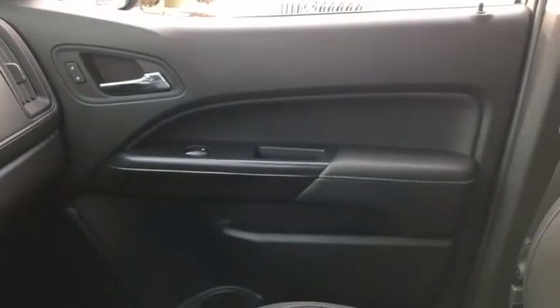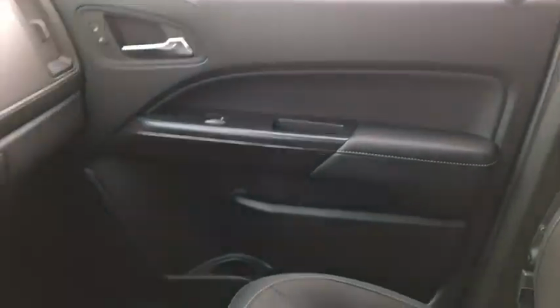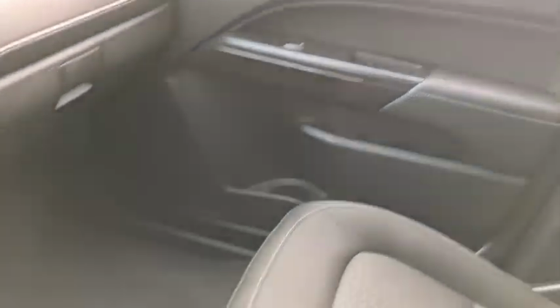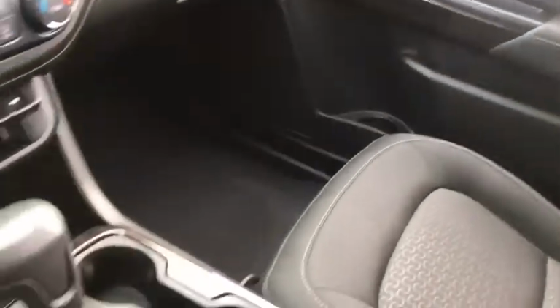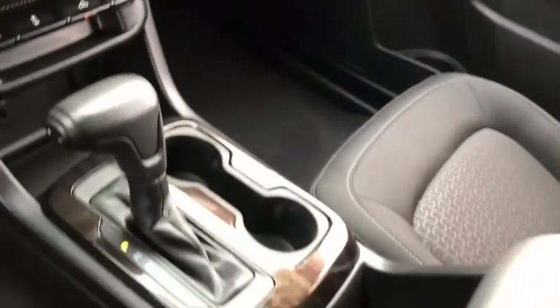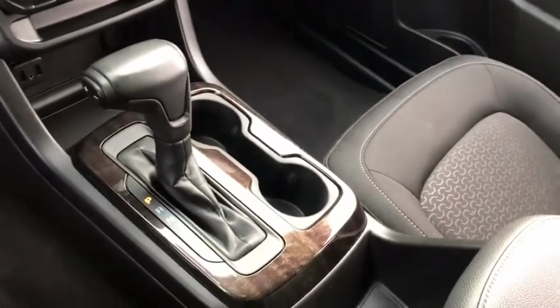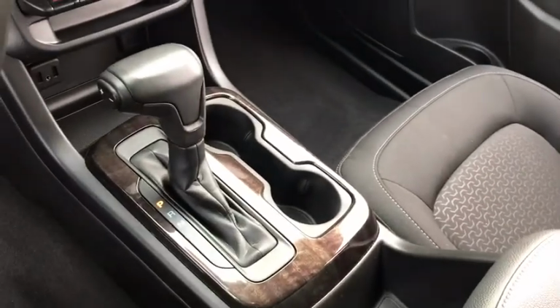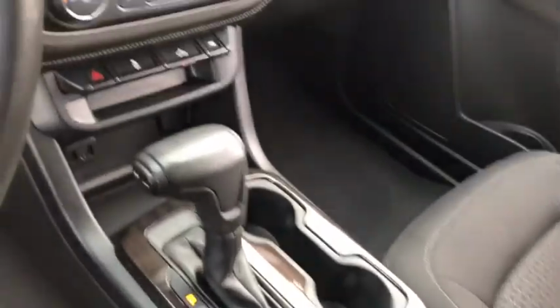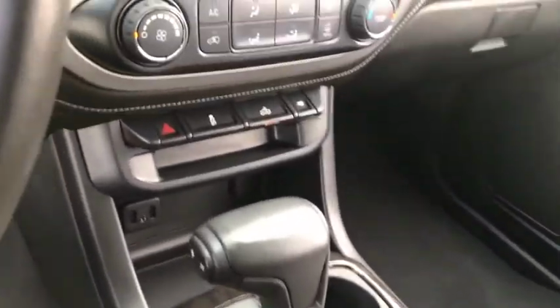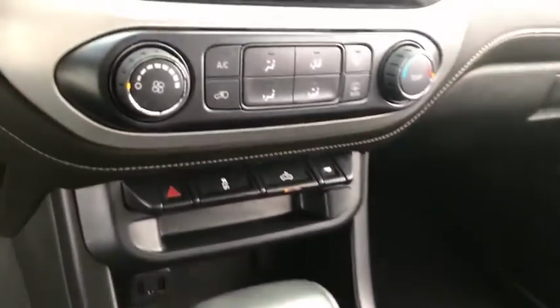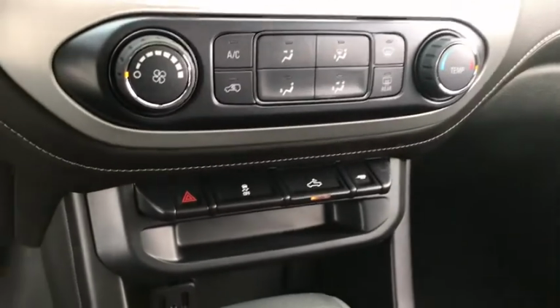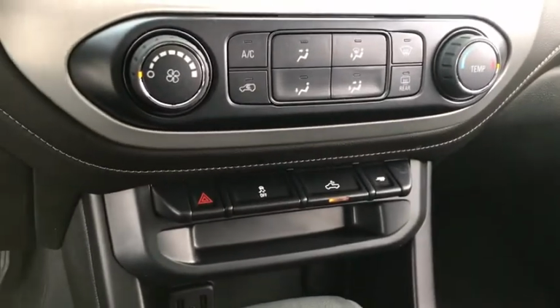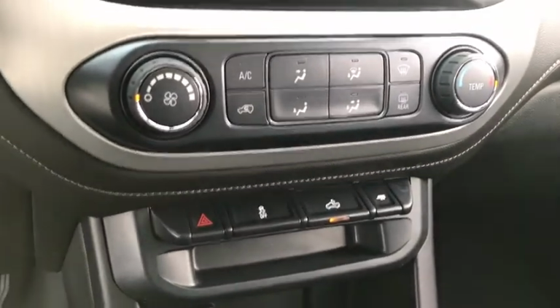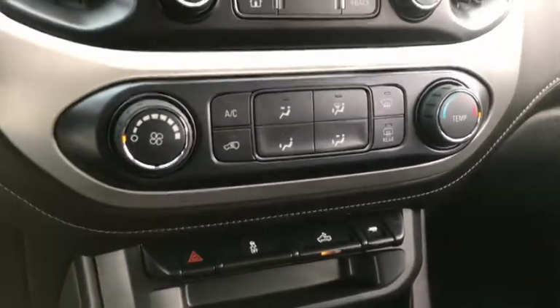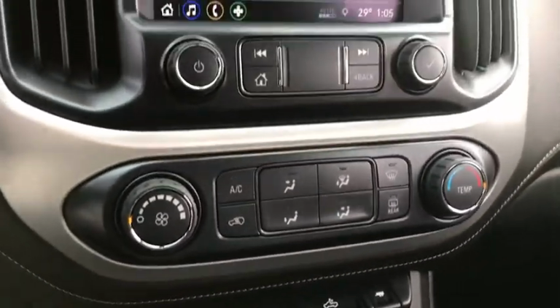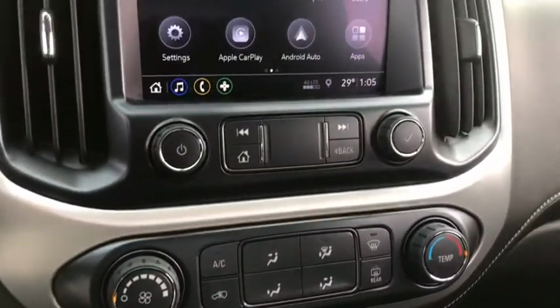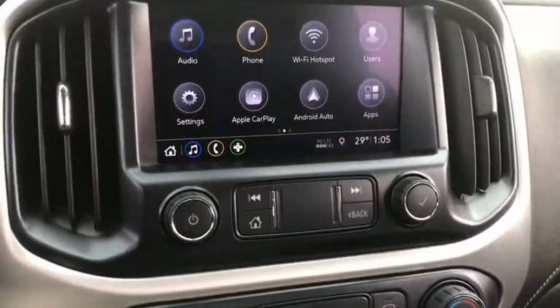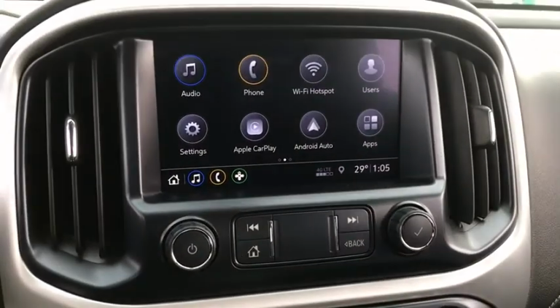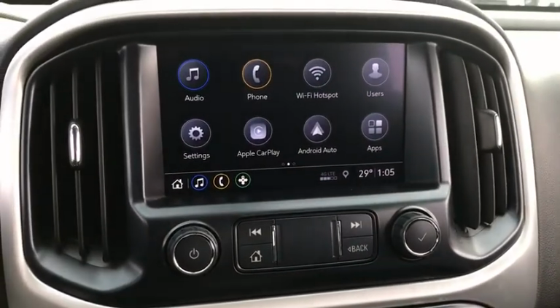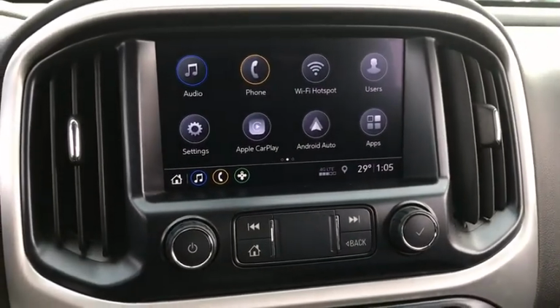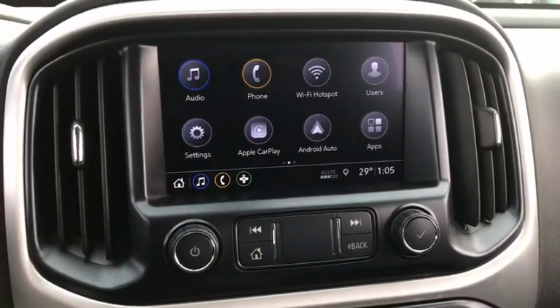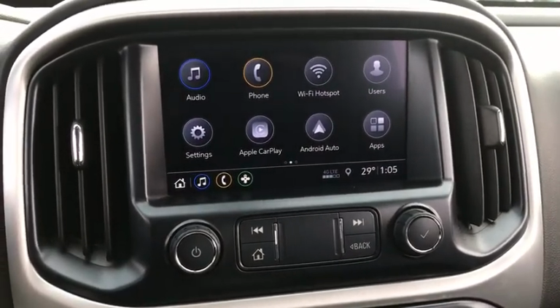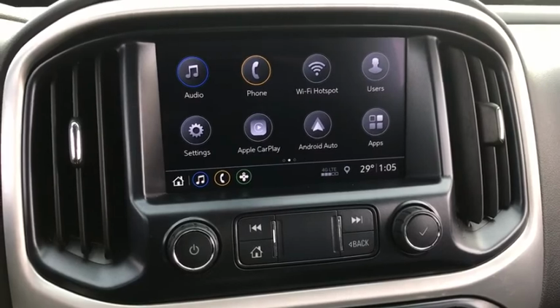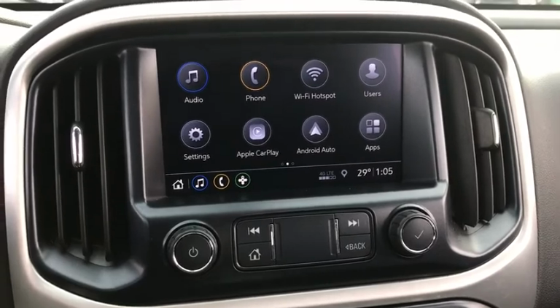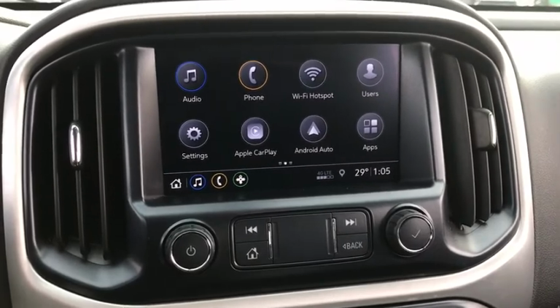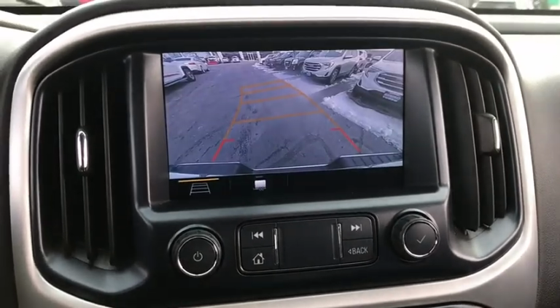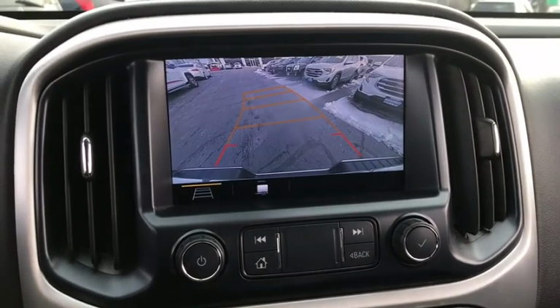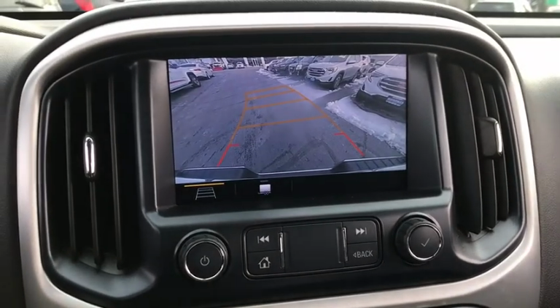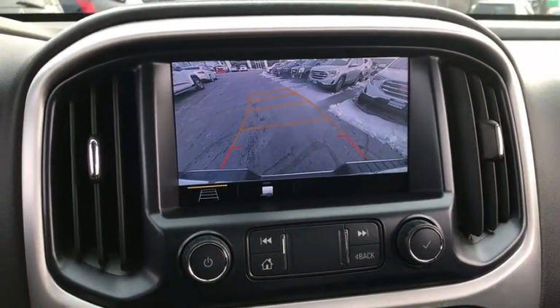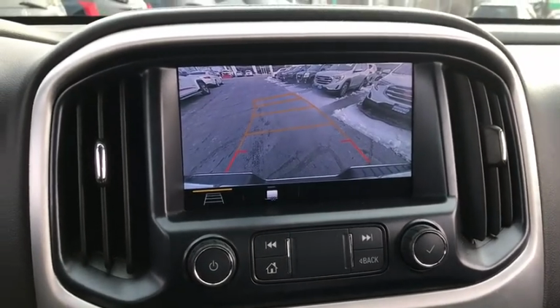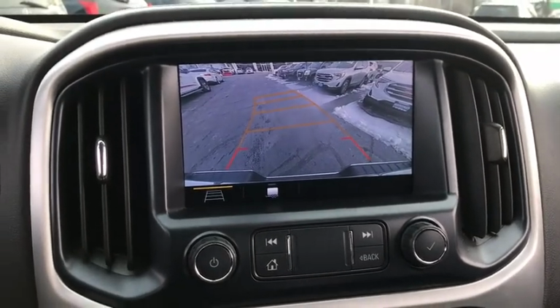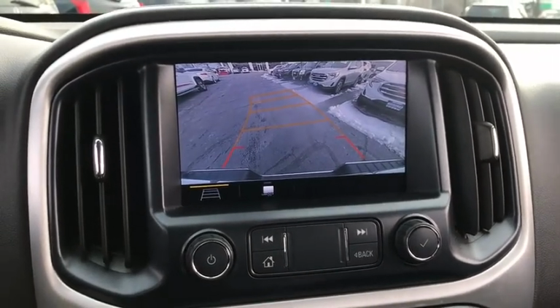Adjustable steering wheel, power steering, four-wheel drive, cruise control, floor mats, four-wheel disc brakes, aluminum wheels, auto-dimming rearview mirror, AM-FM stereo radio, rear defrost, security system.